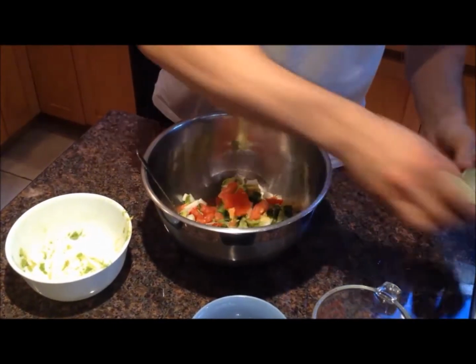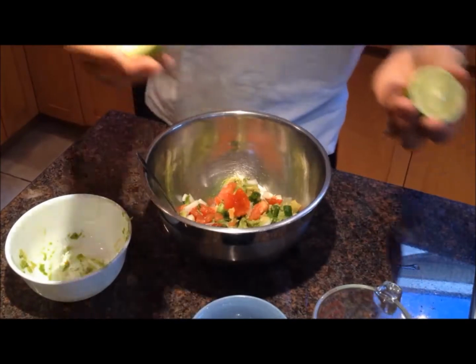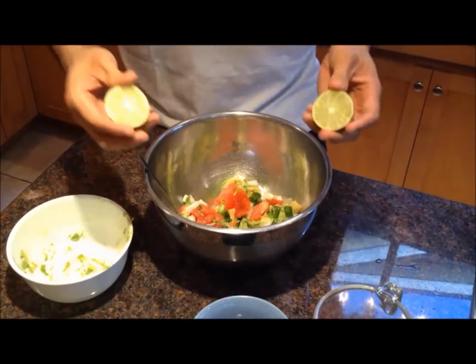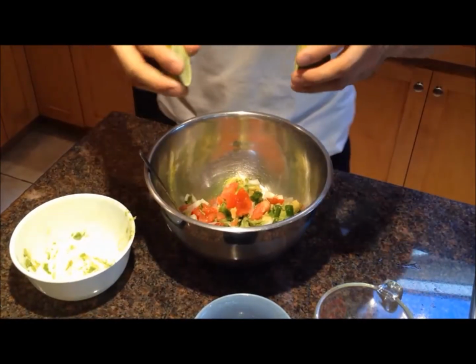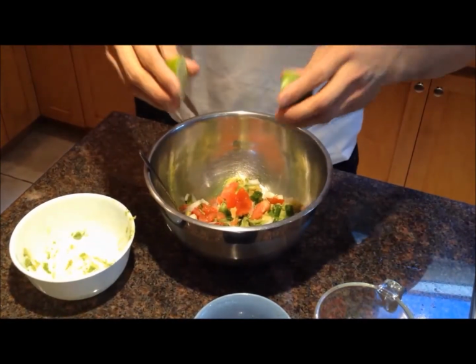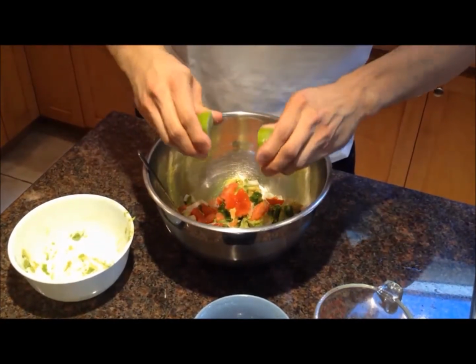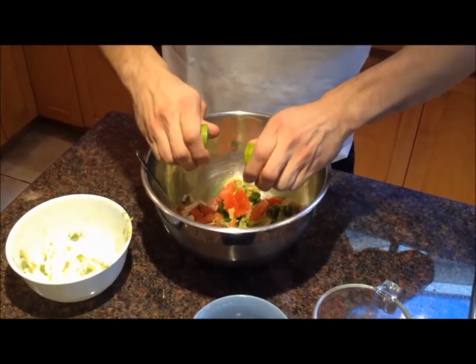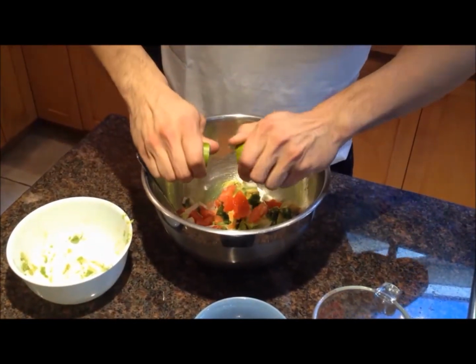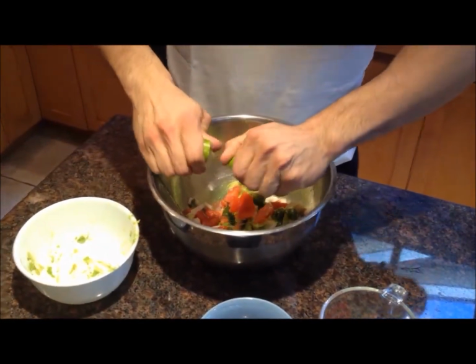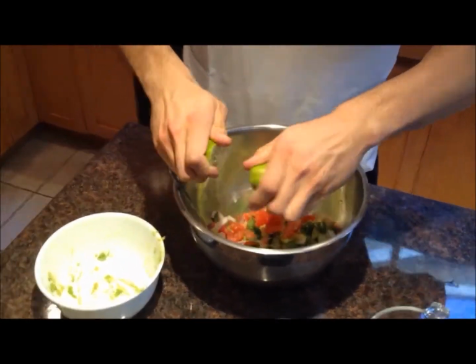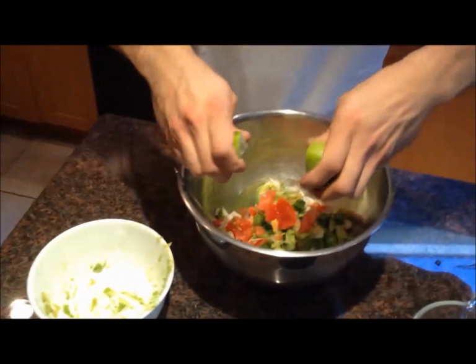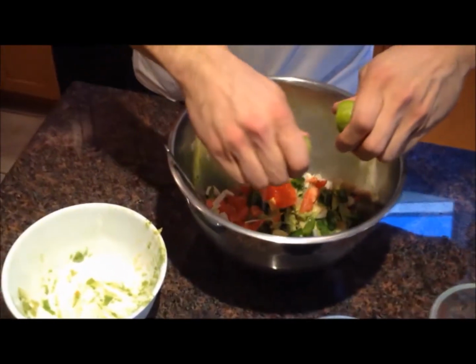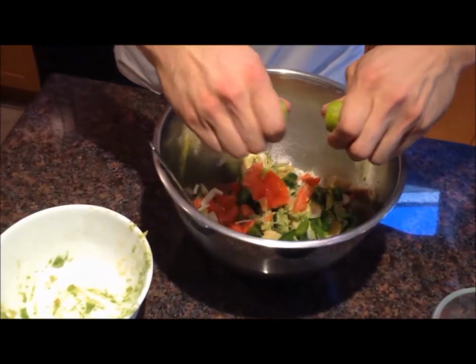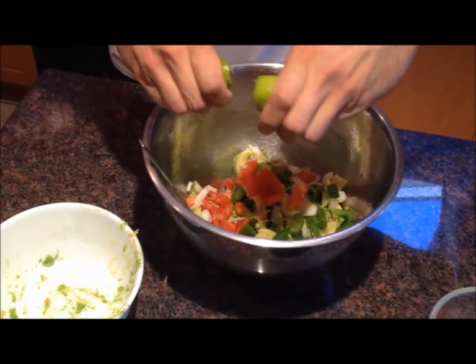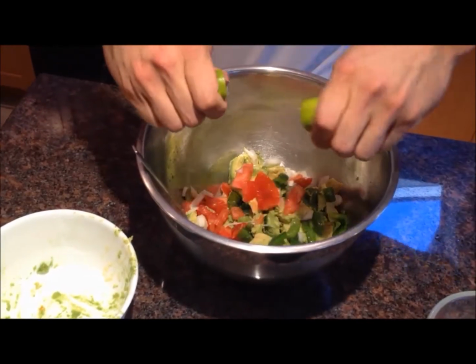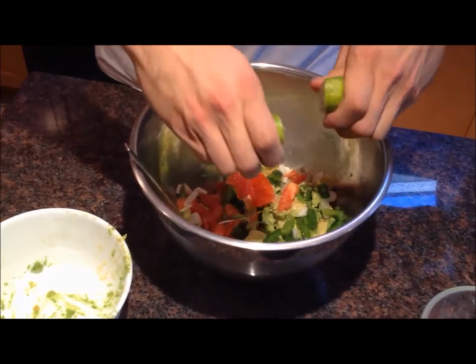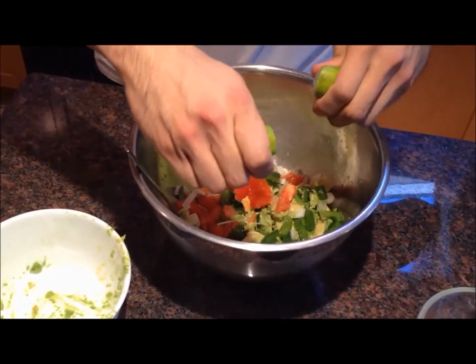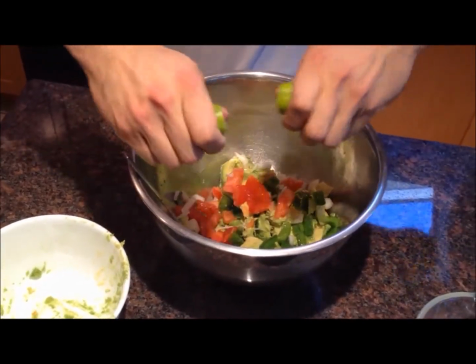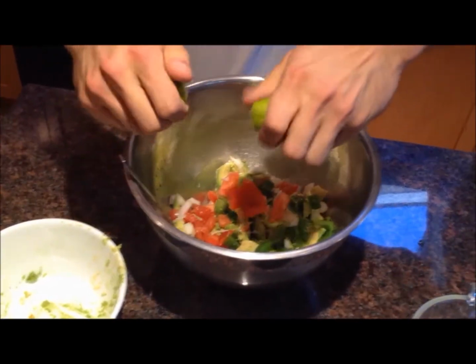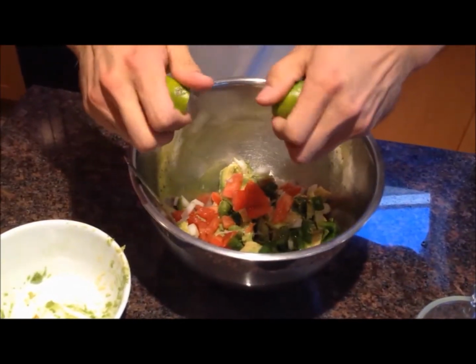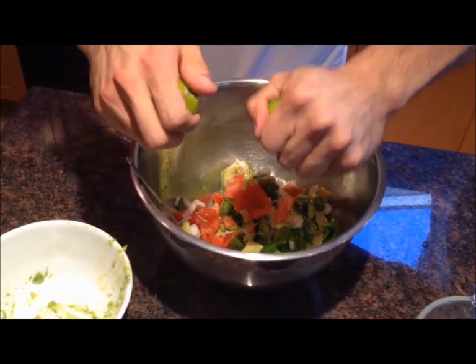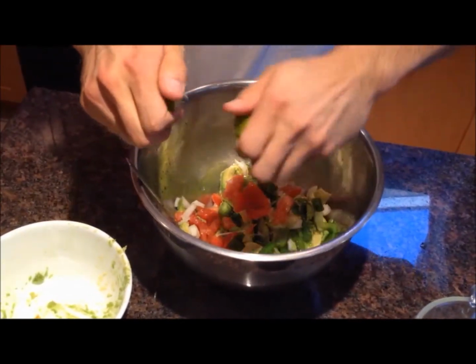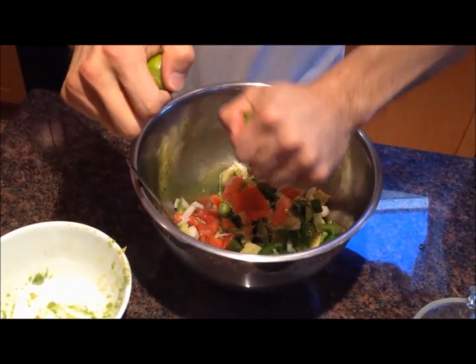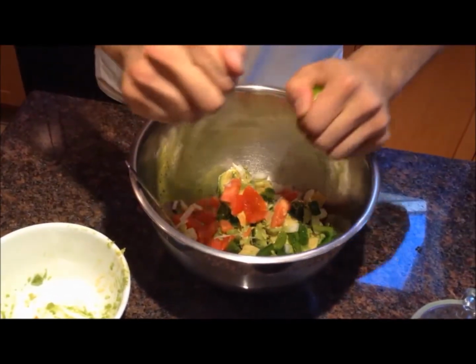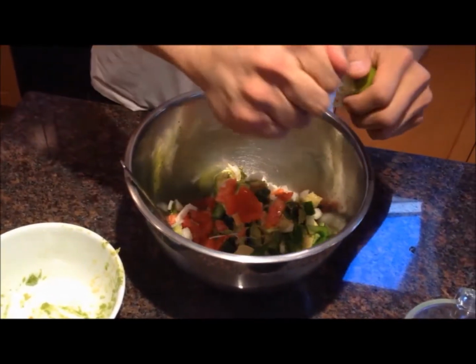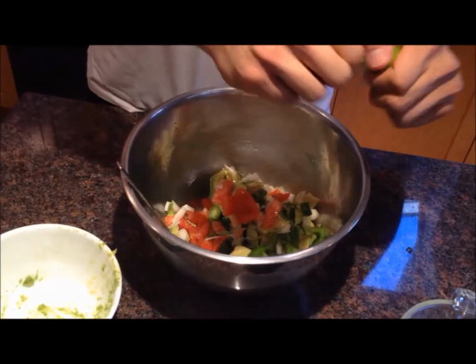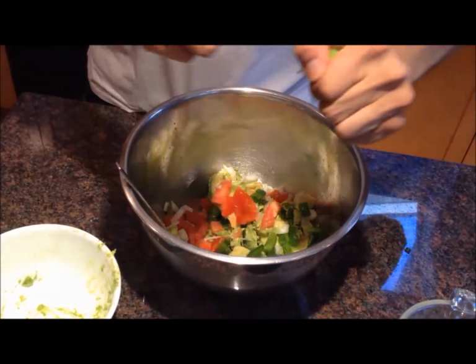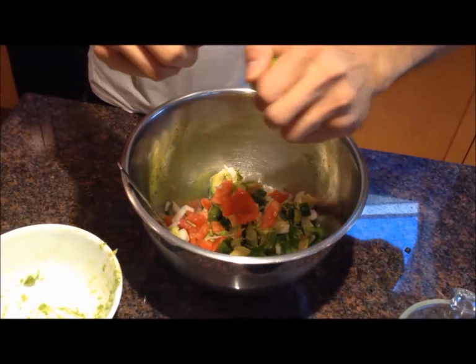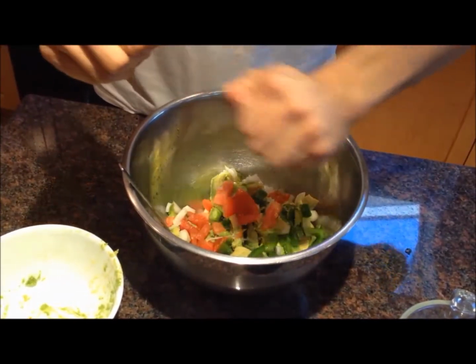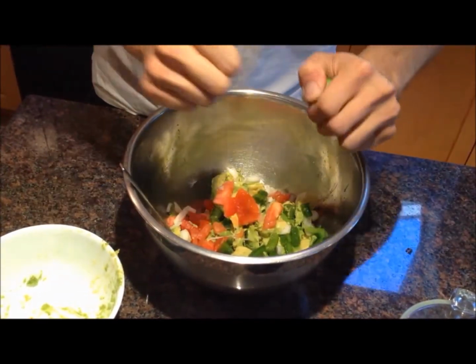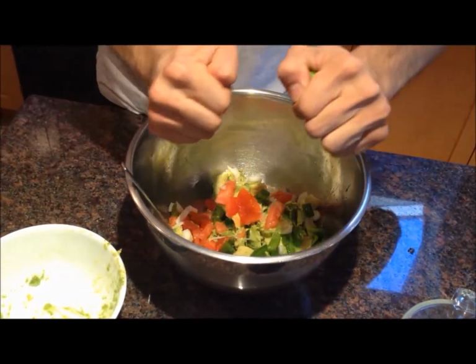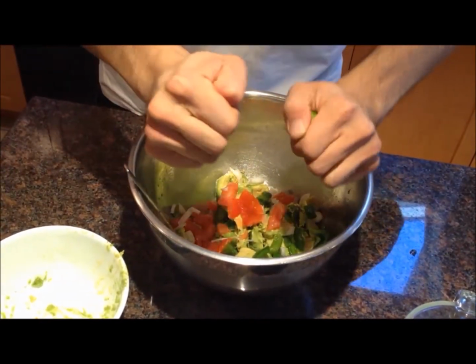With the limes, I'm going to squeeze the juice in. There's two reasons why I use the lime: one is because of its flavor, and two because of how the lime juice keeps the avocado from turning brown.